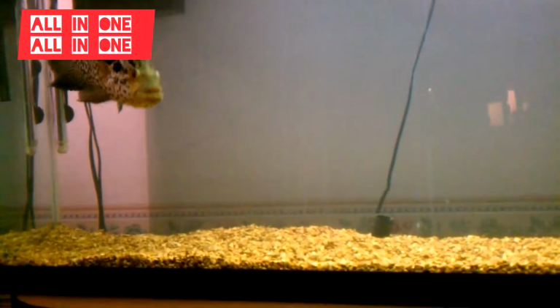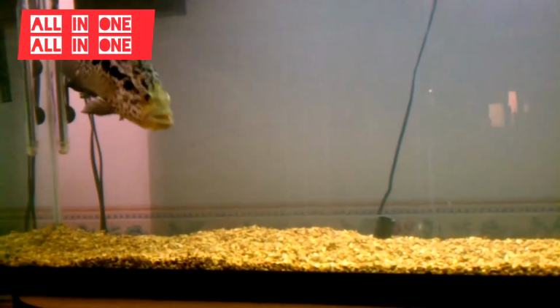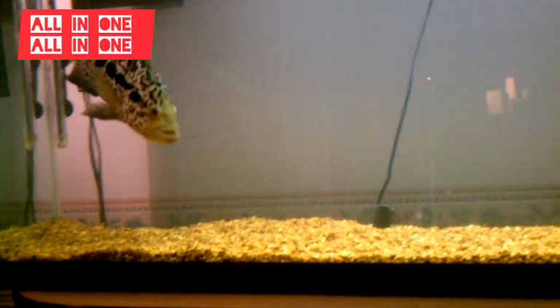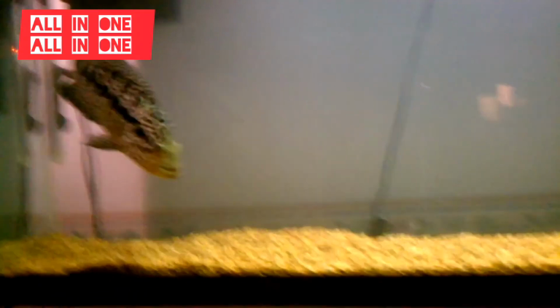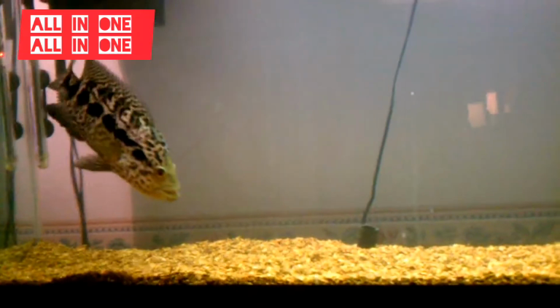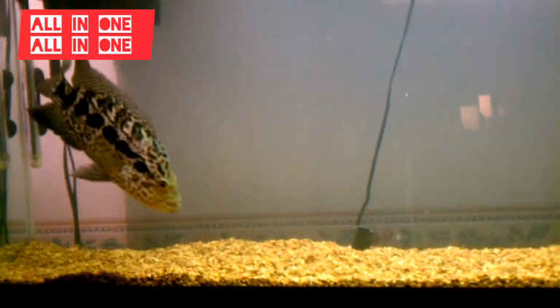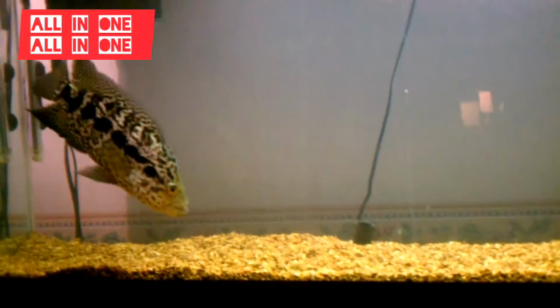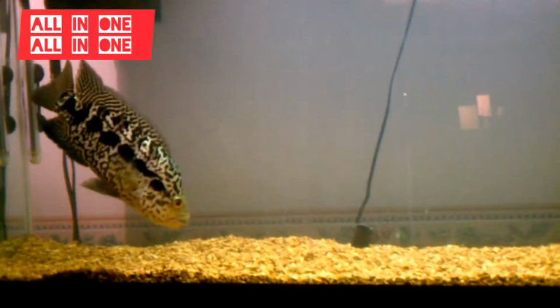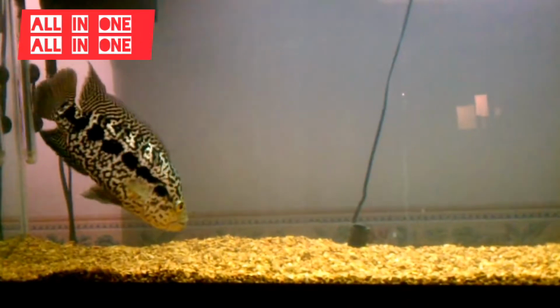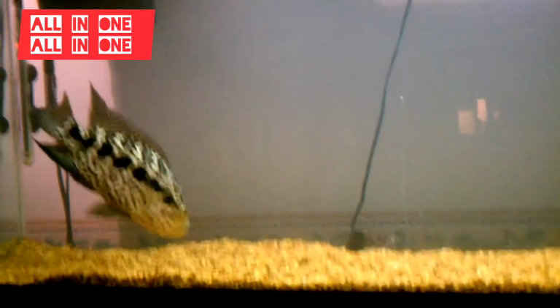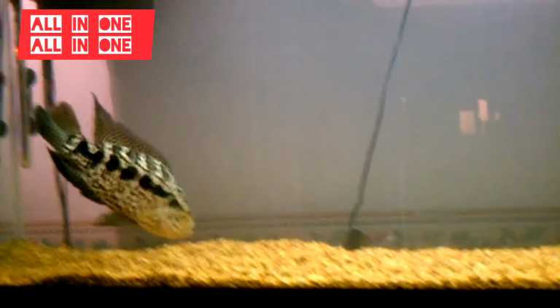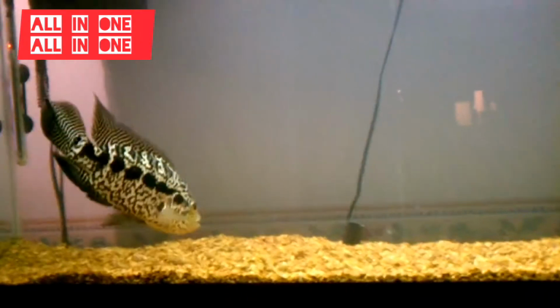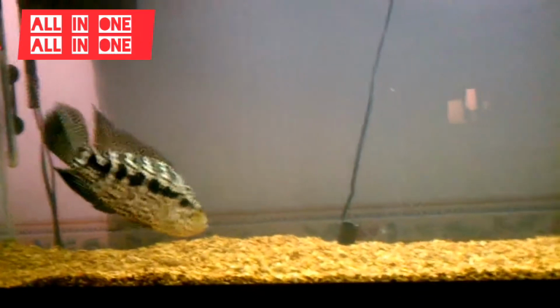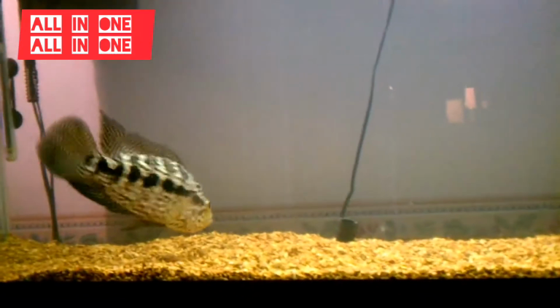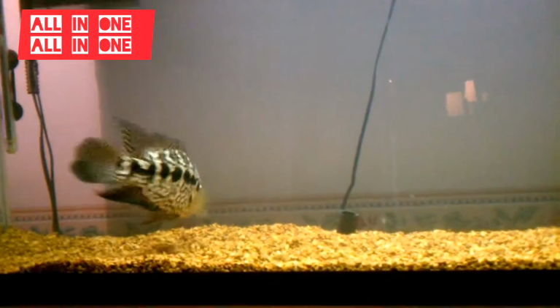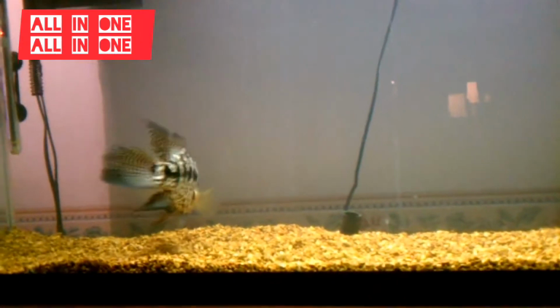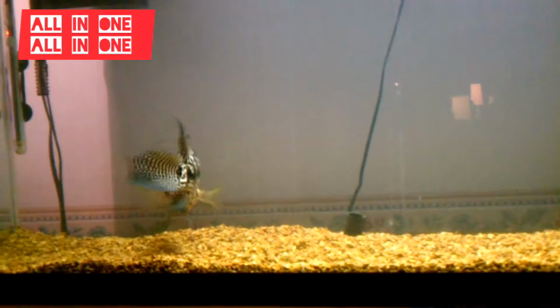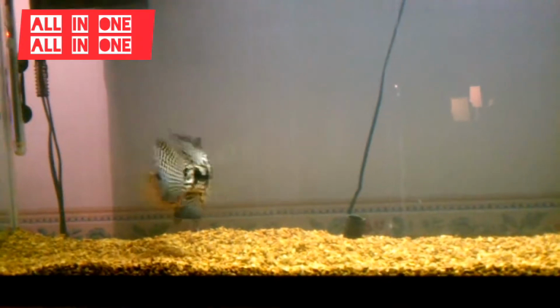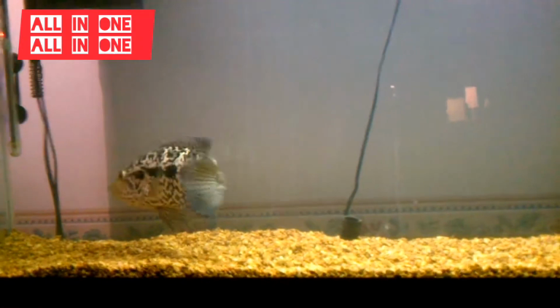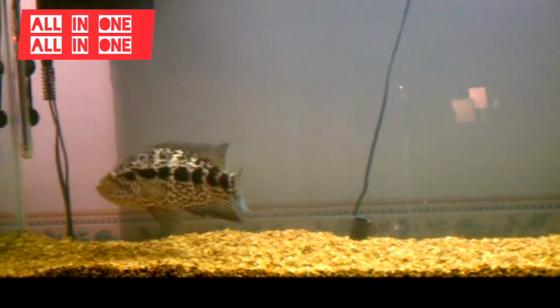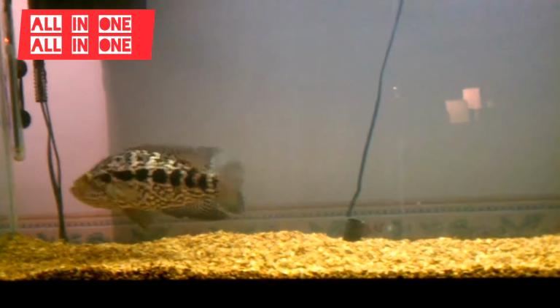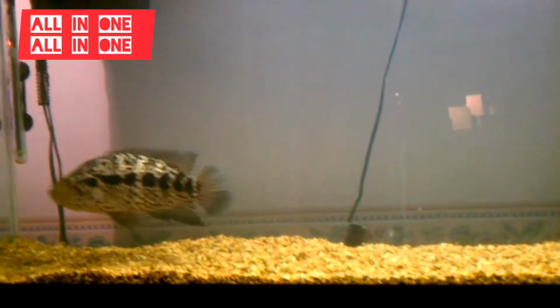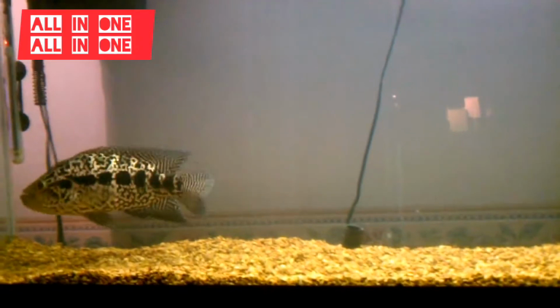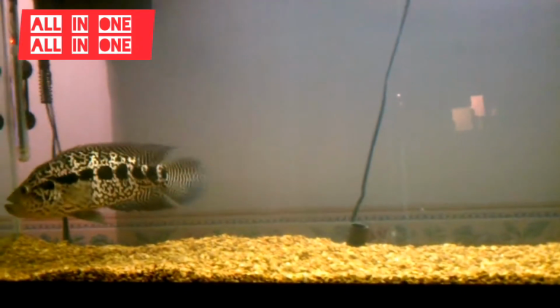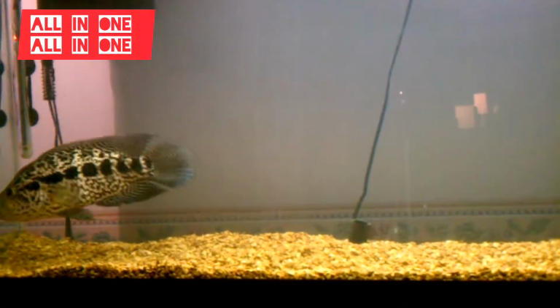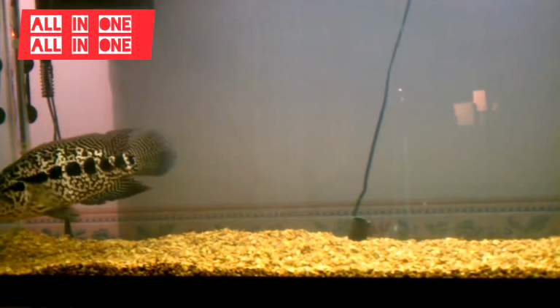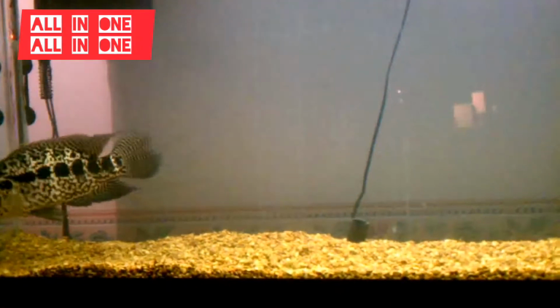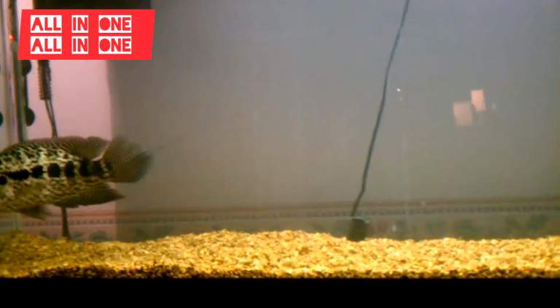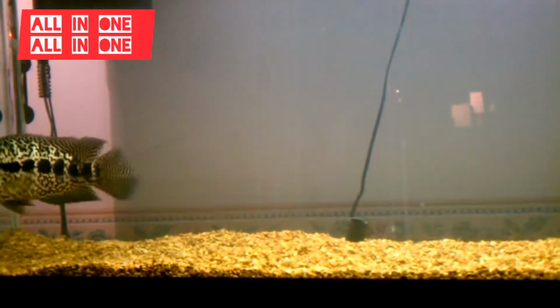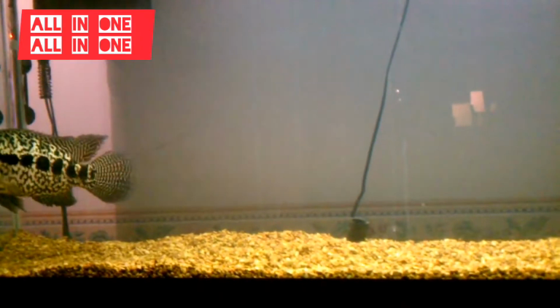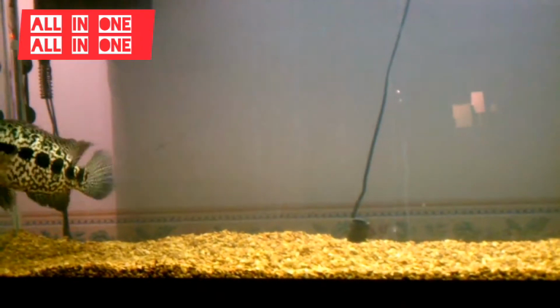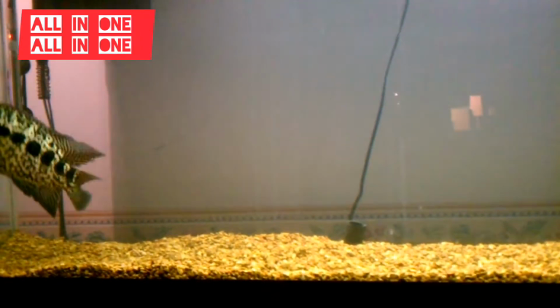I was going to say before, I'd probably be using this tank for a bigger tank — just more or less holding the tank until I get everything done.